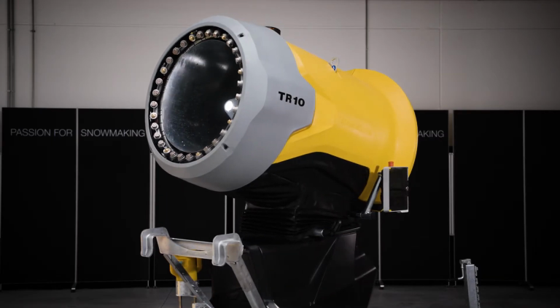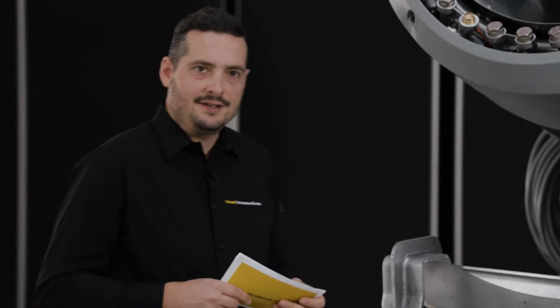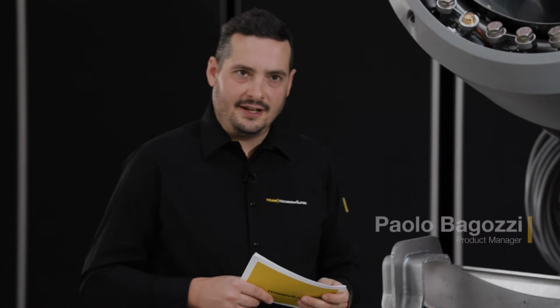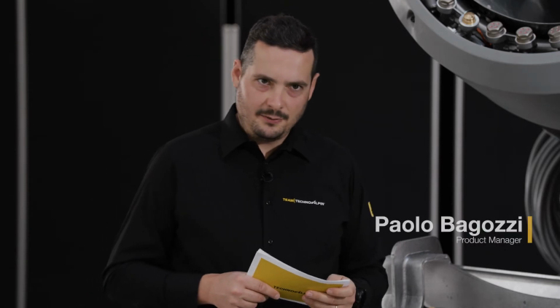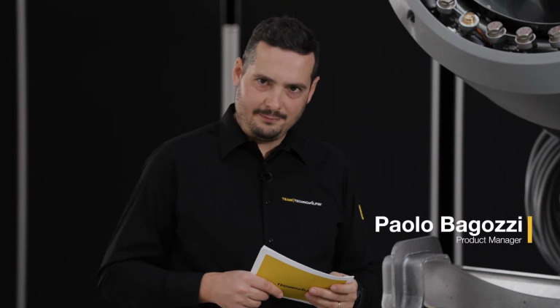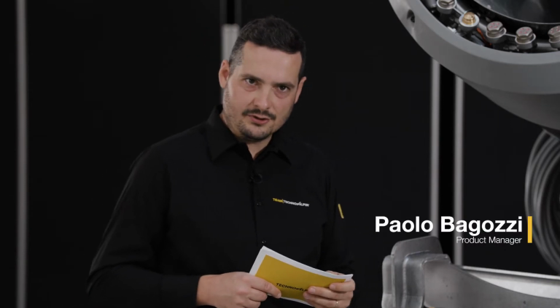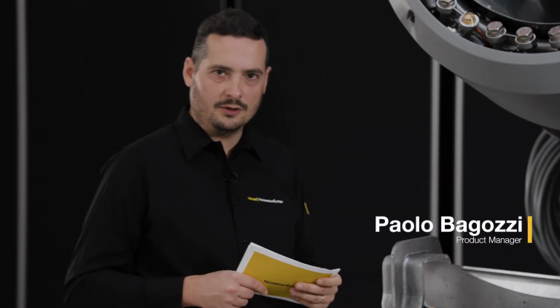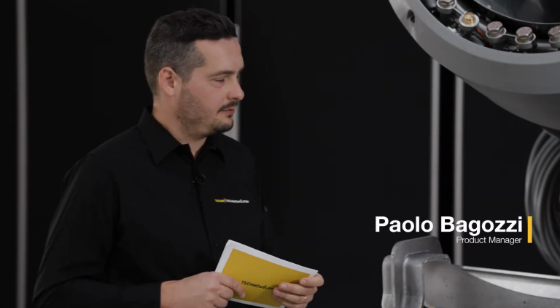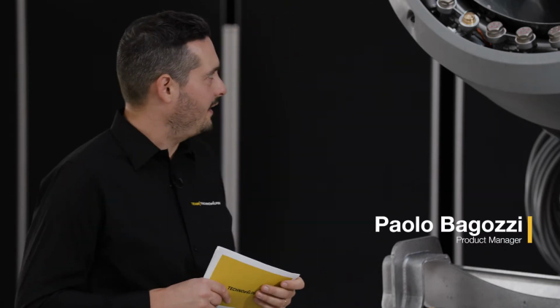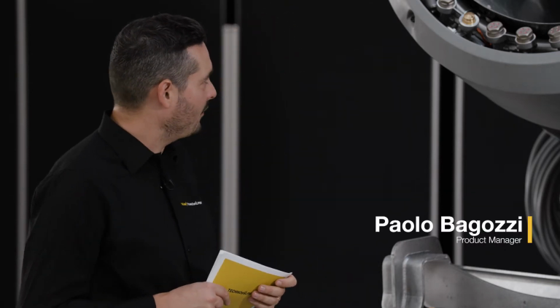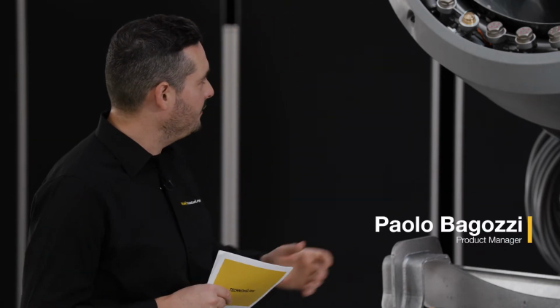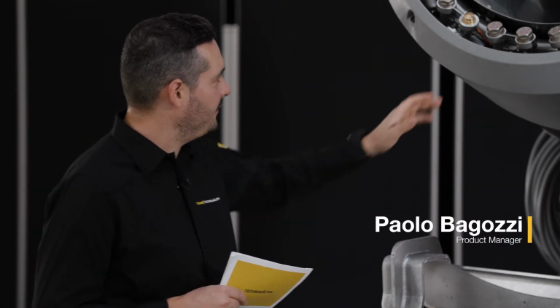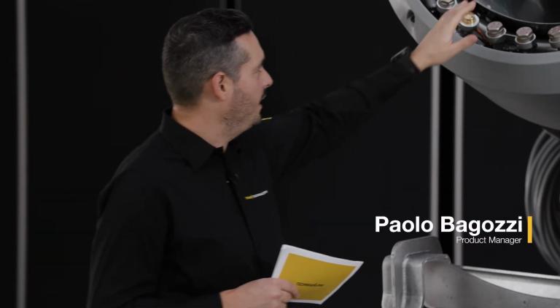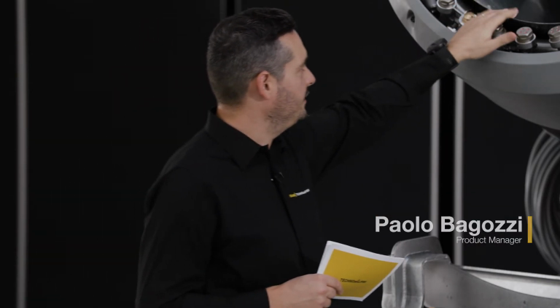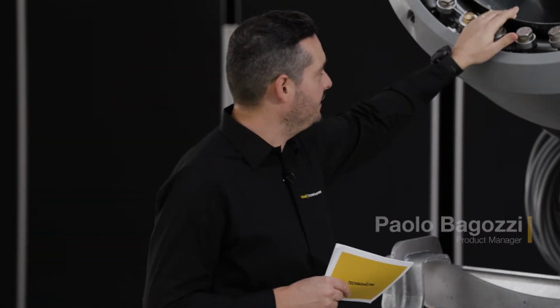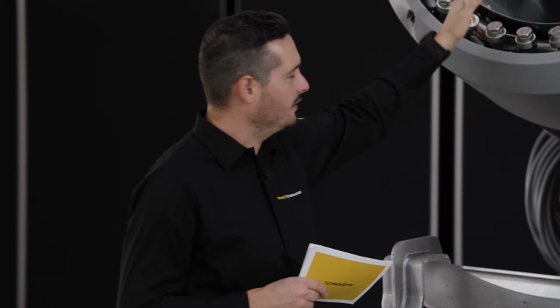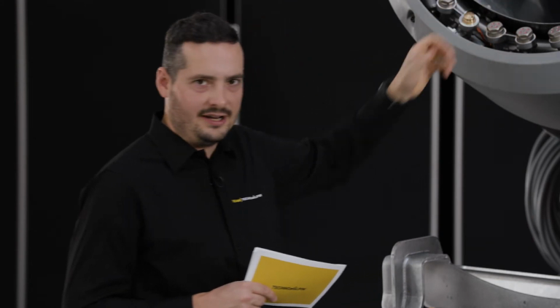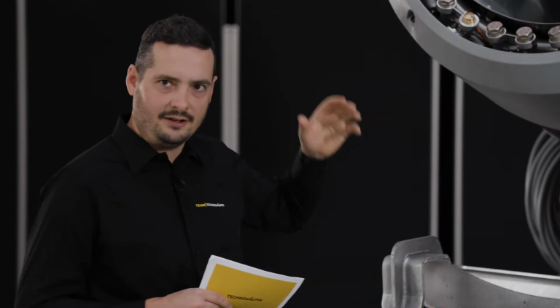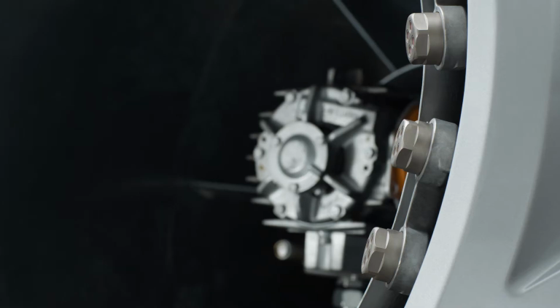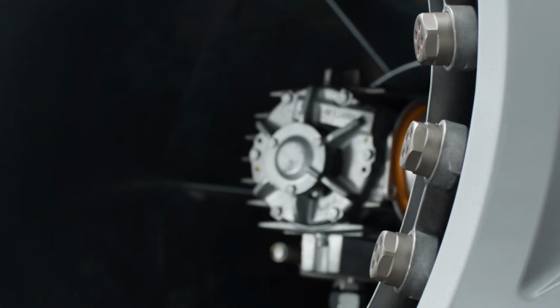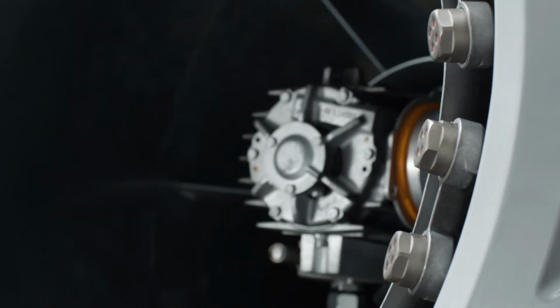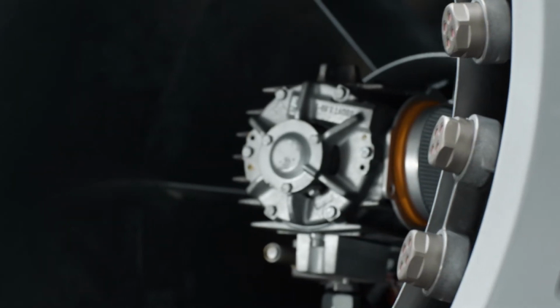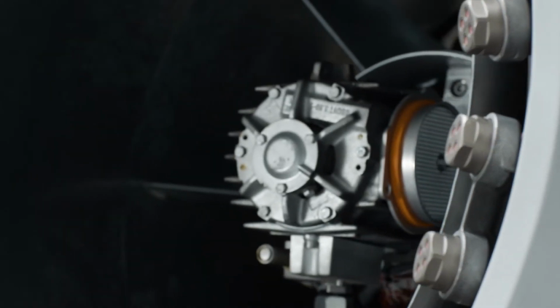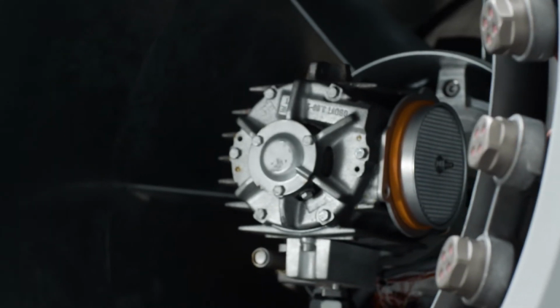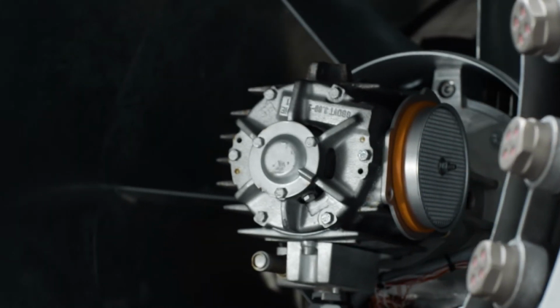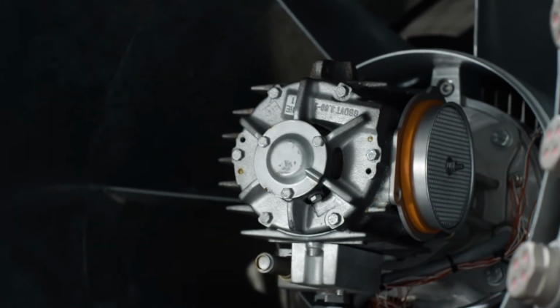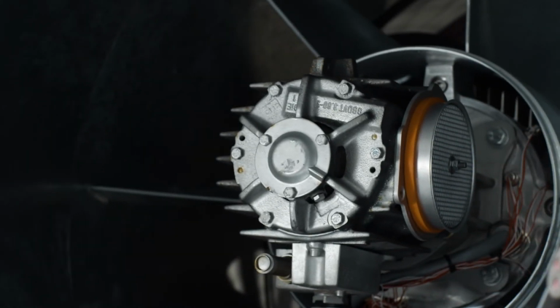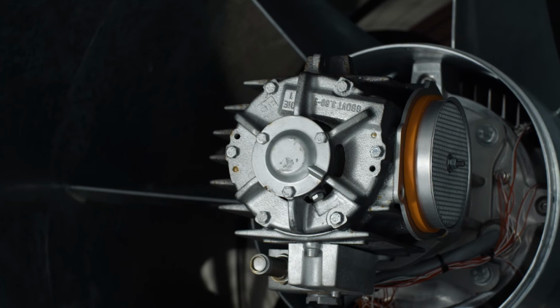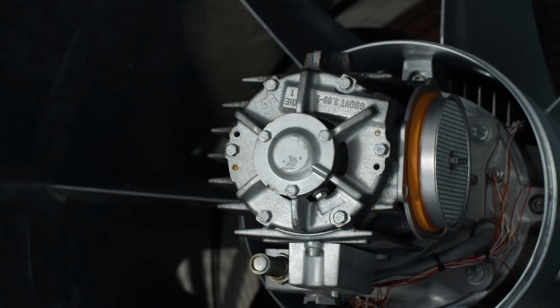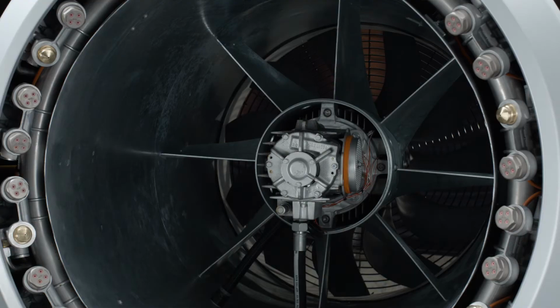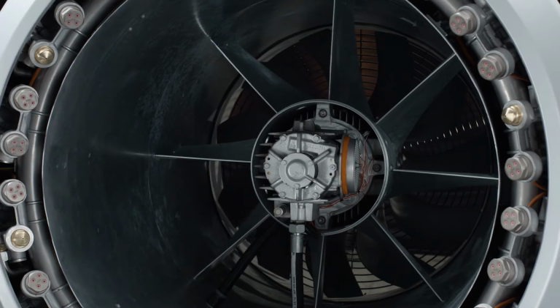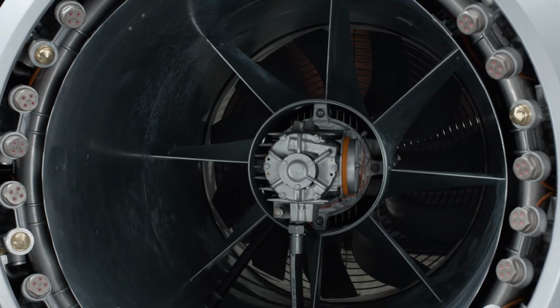In the TR-10 we simply used what was already there. We developed a way to integrate the compressor inside of the turbine. The motor that drives the turbine also drives the compressor.